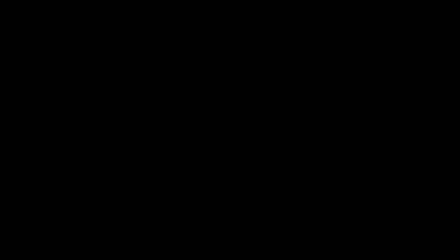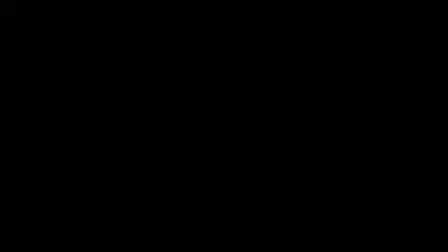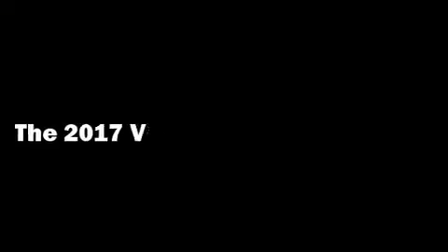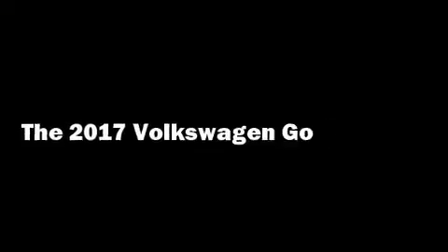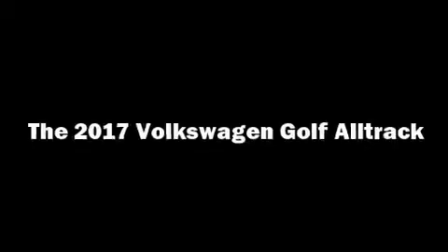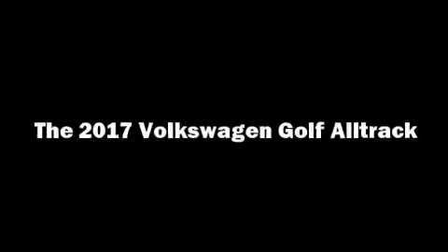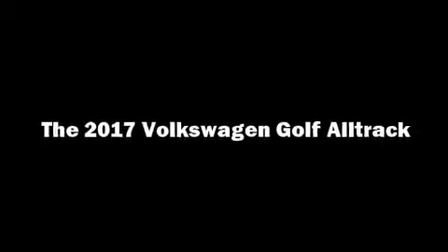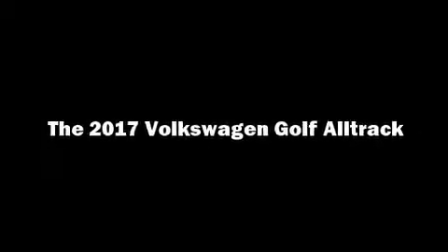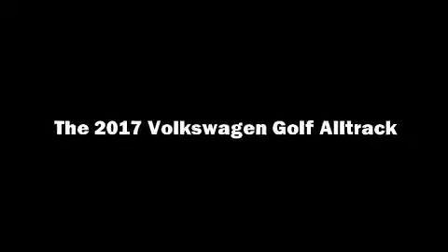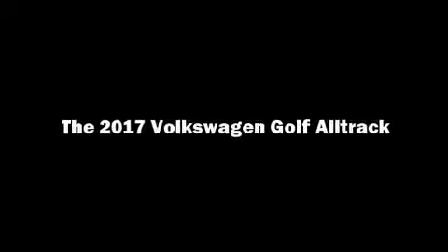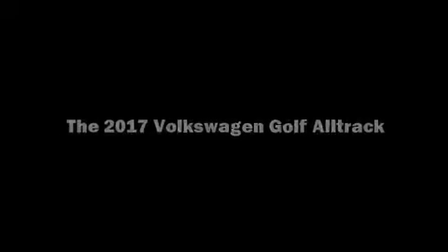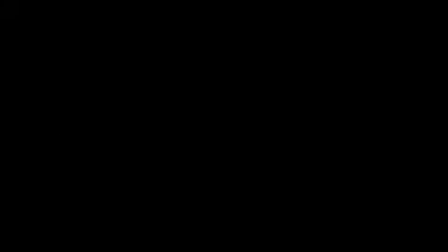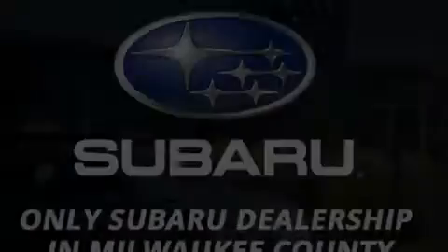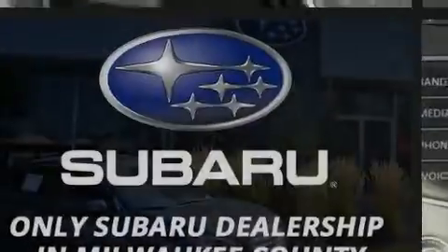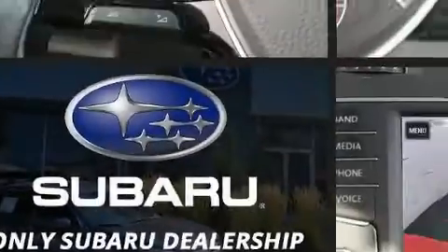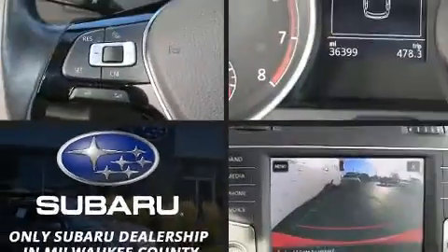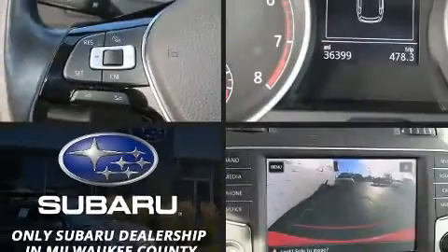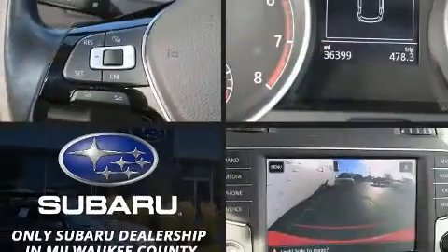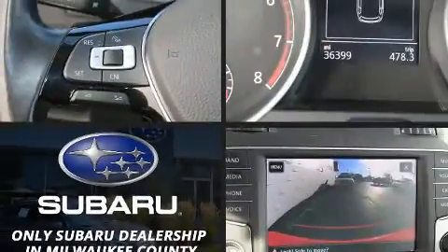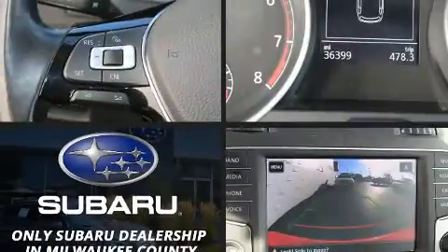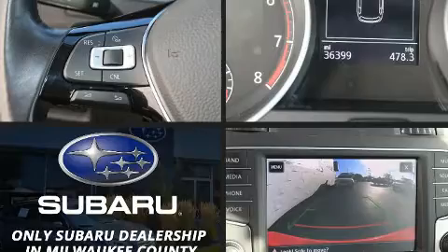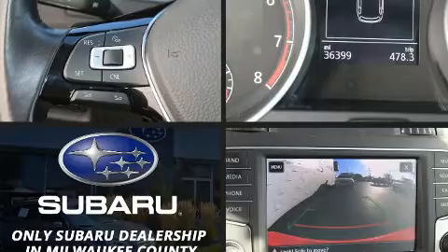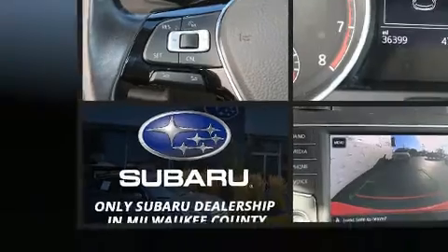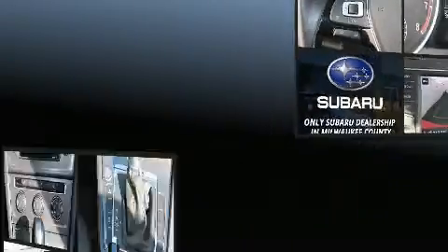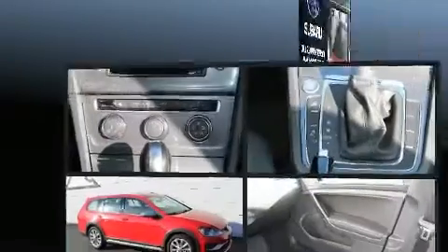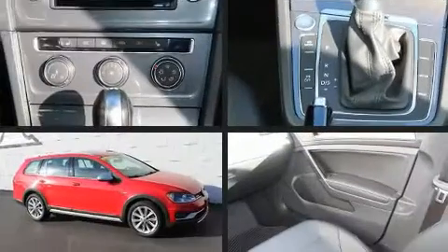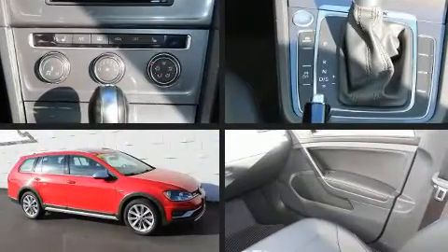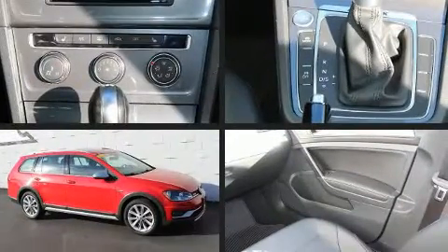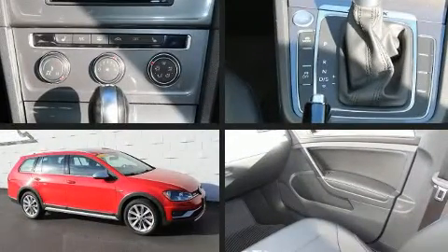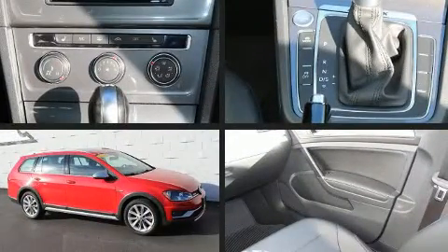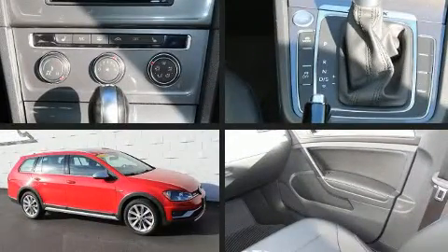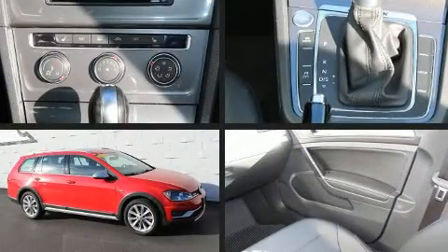Discerning drivers will appreciate the 2017 Volkswagen Golf All-Track. This four-door, five-passenger wagon still has fewer than 40,000 miles.